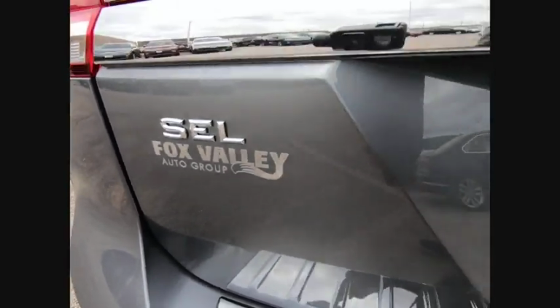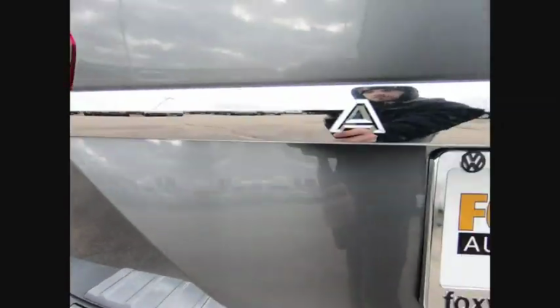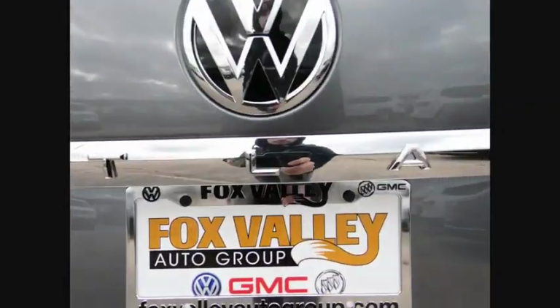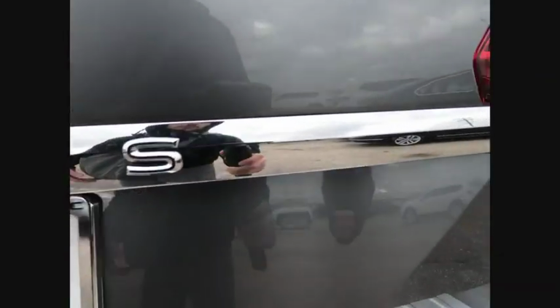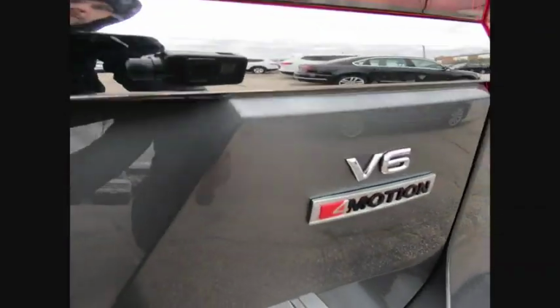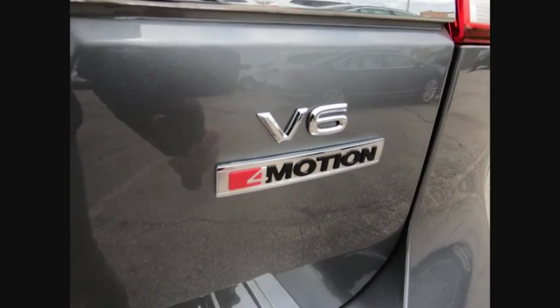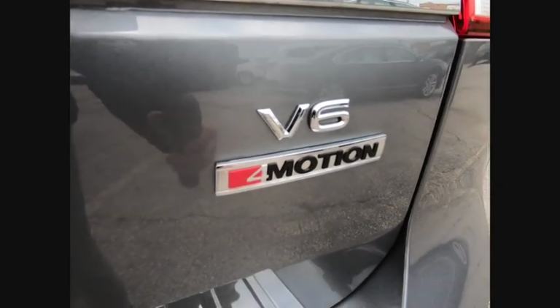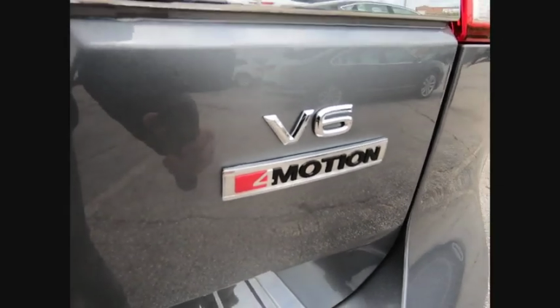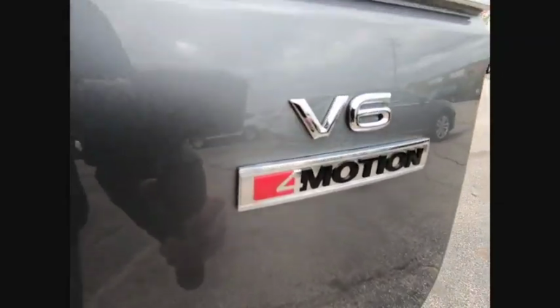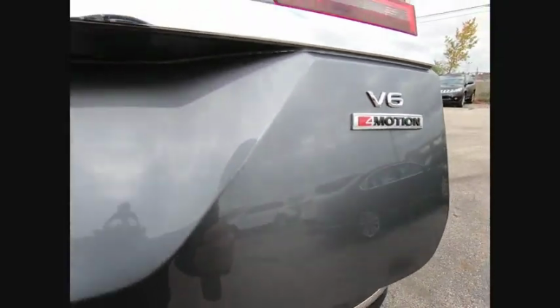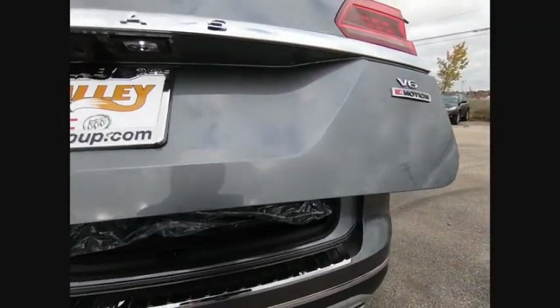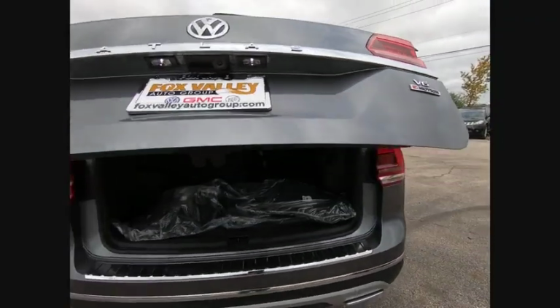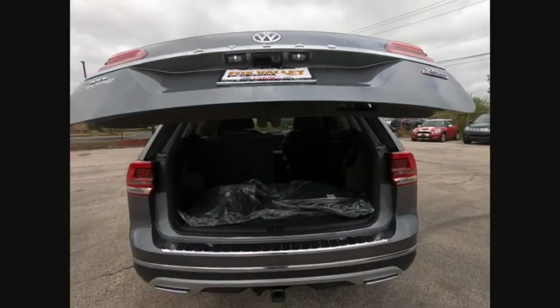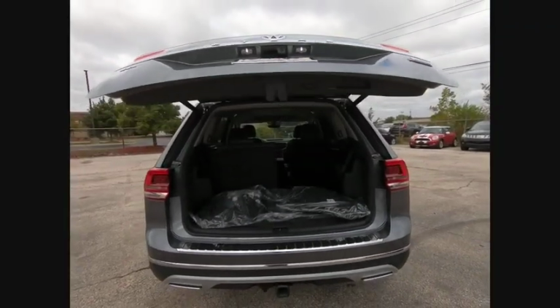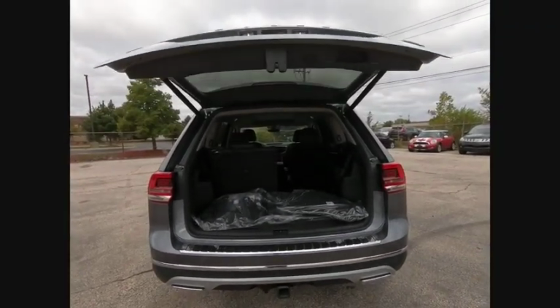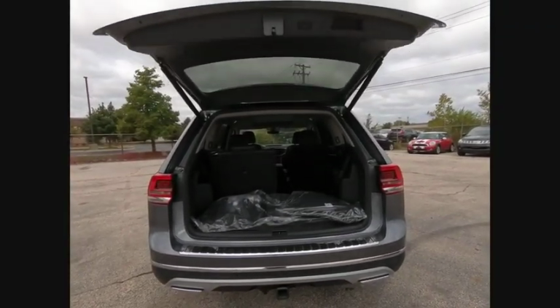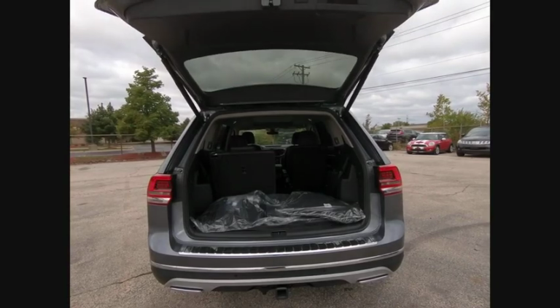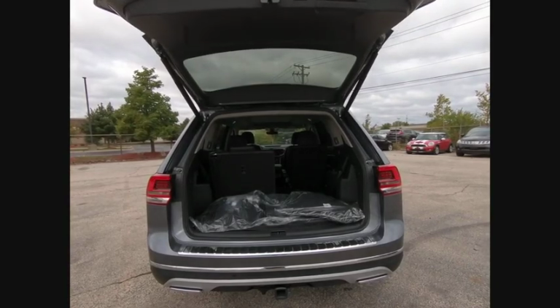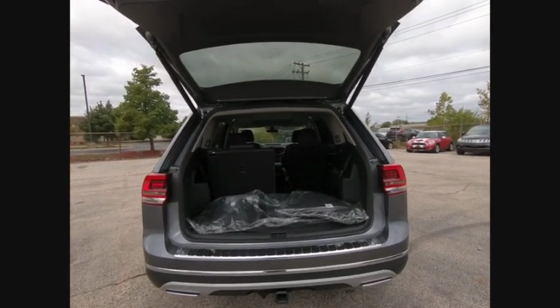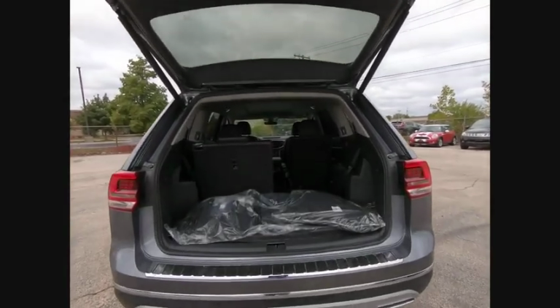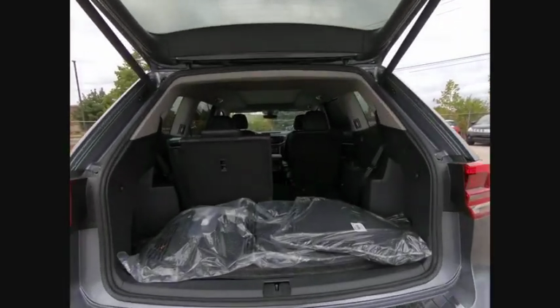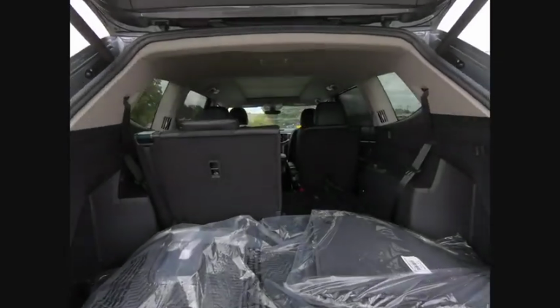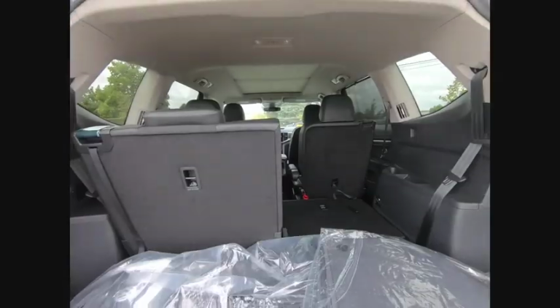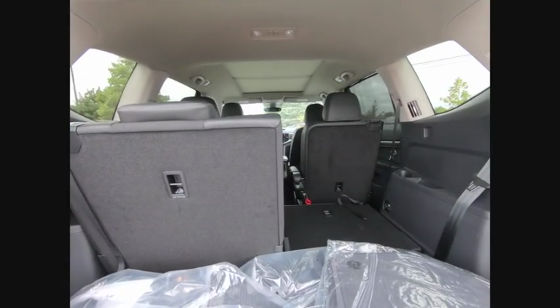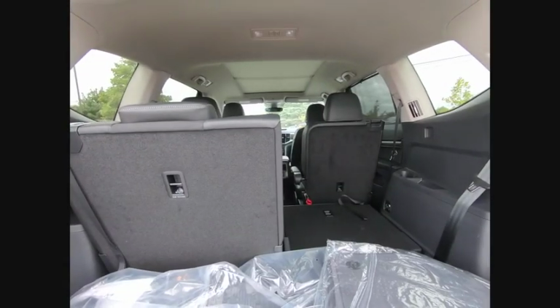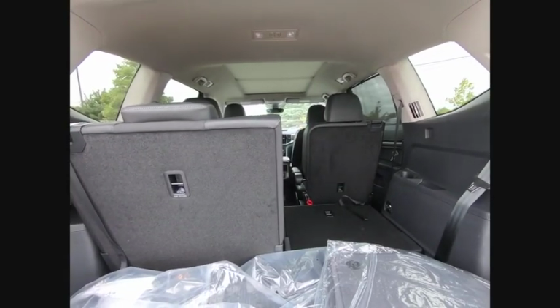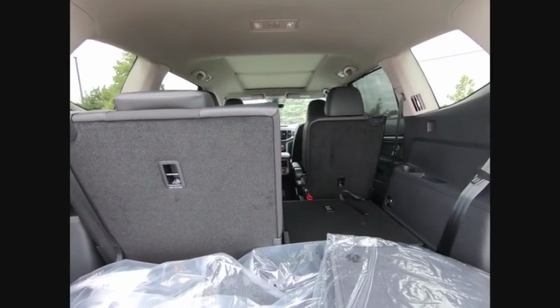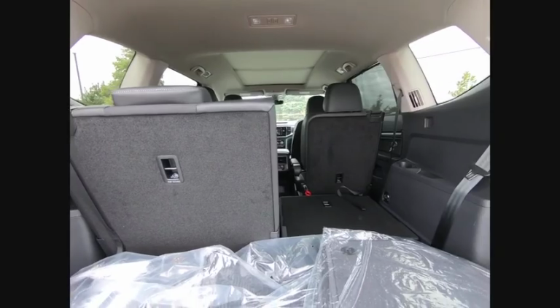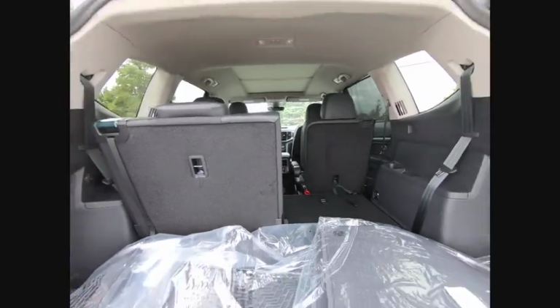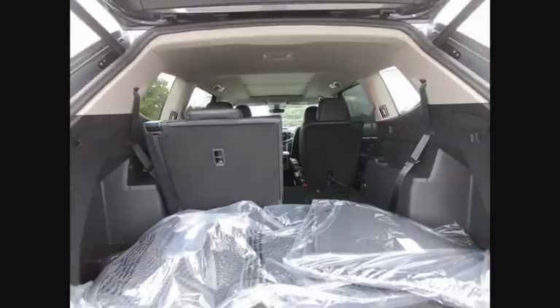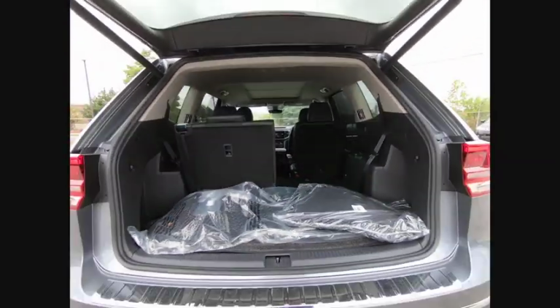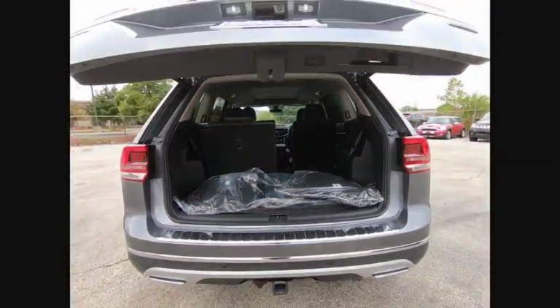Here are some of this vehicle's great options: electronic stability control, alloy wheels, power lift gate, brake assist, traction control, remote keyless entry, fog lights, four-wheel disc brakes, power moonroof, and rain-sensing wipers.